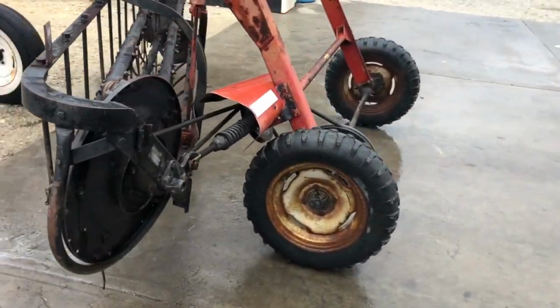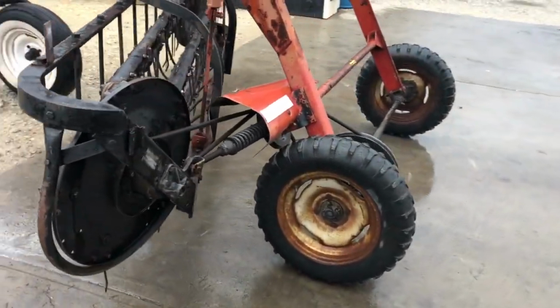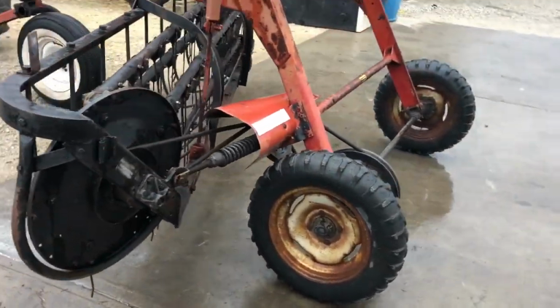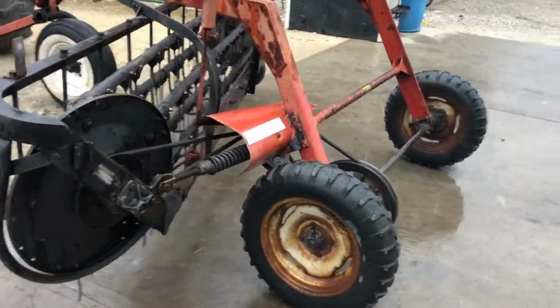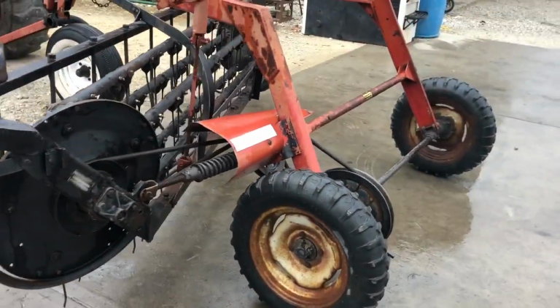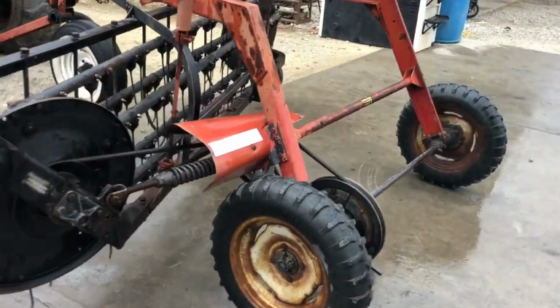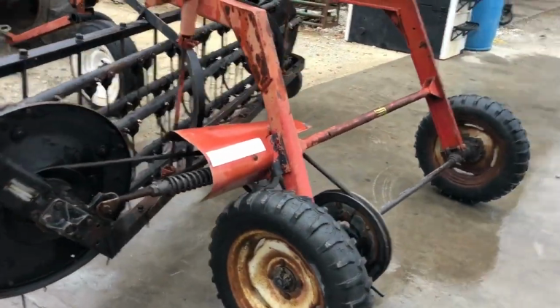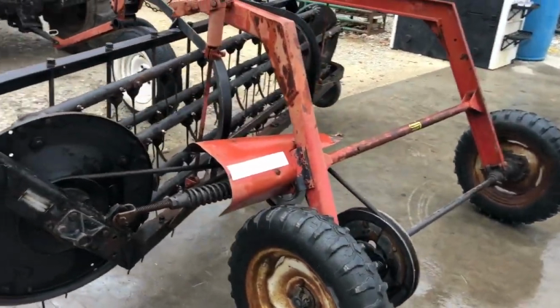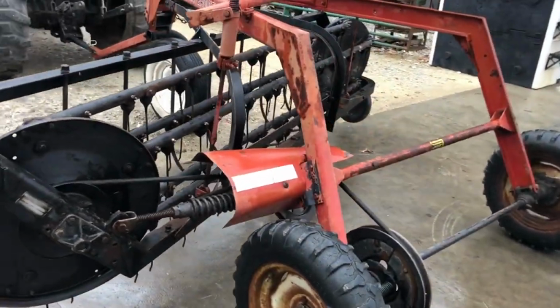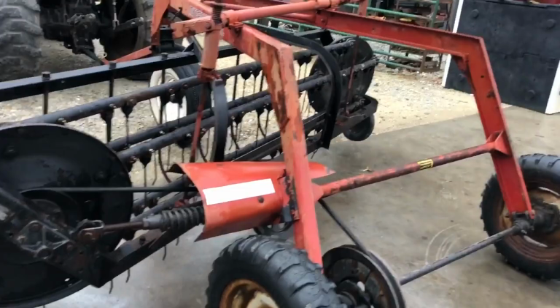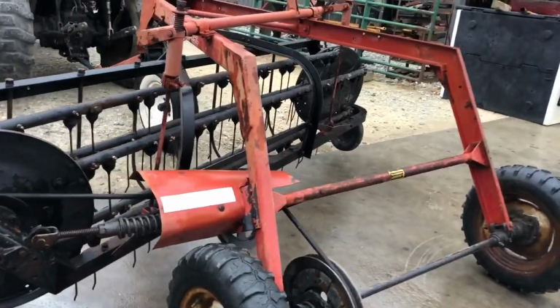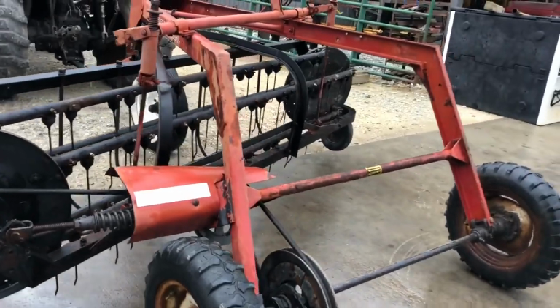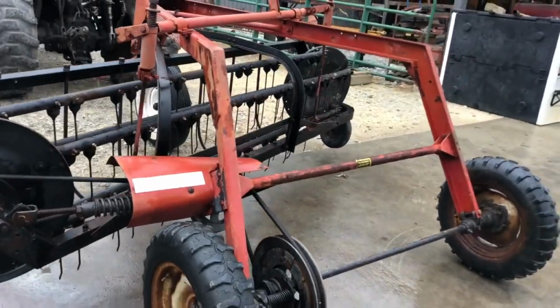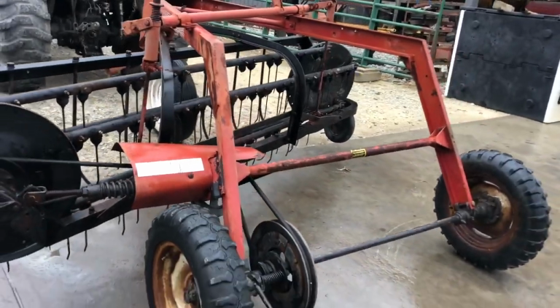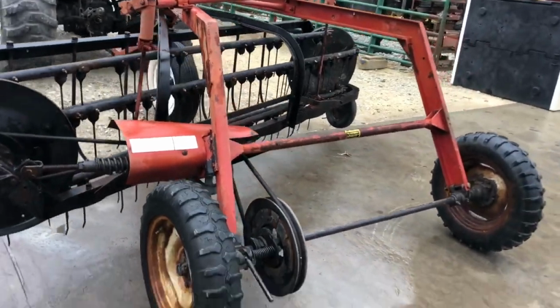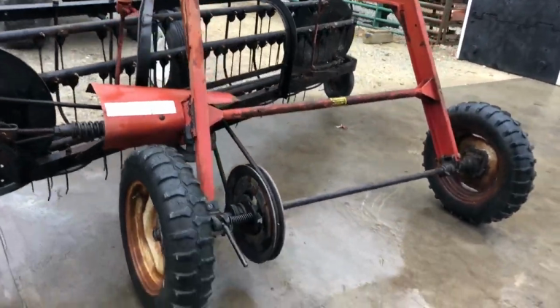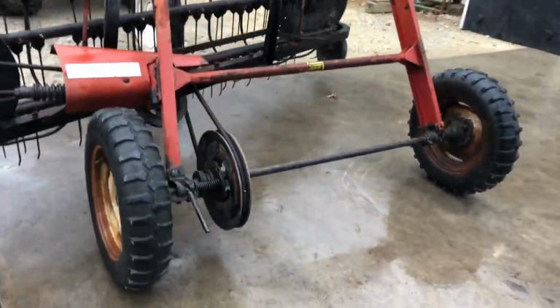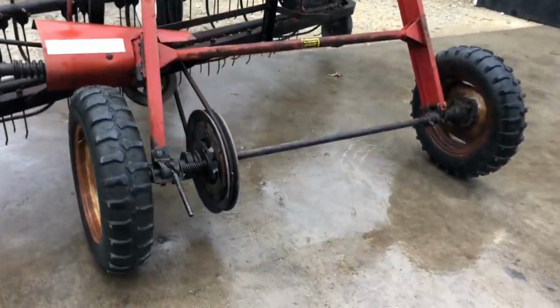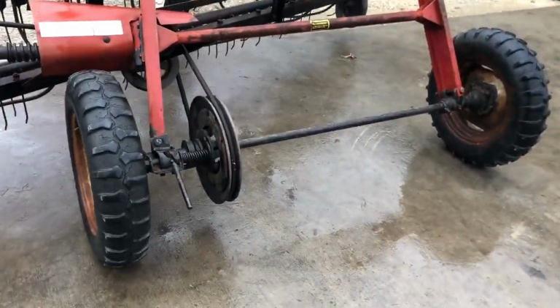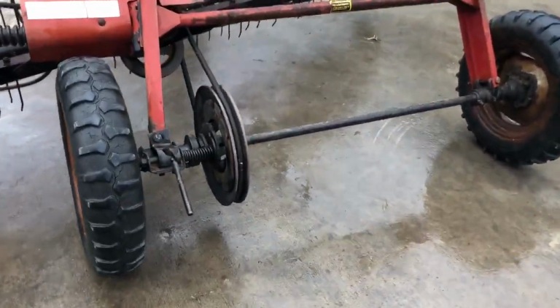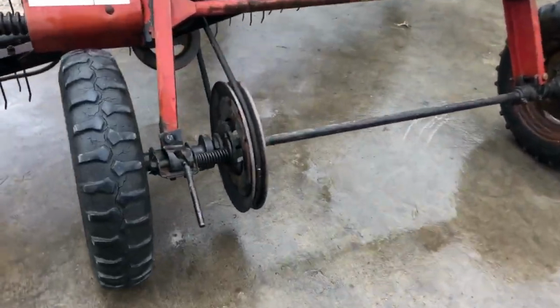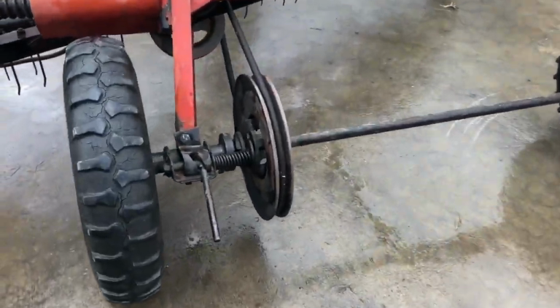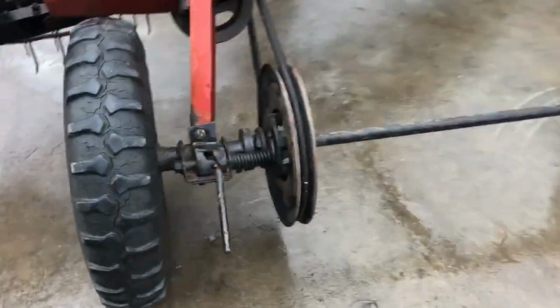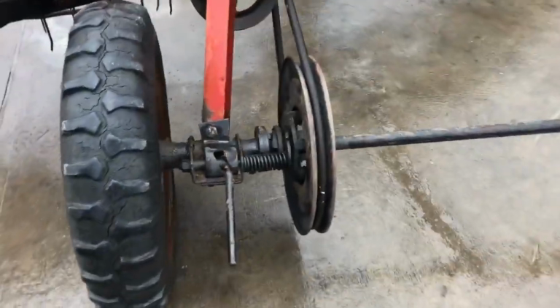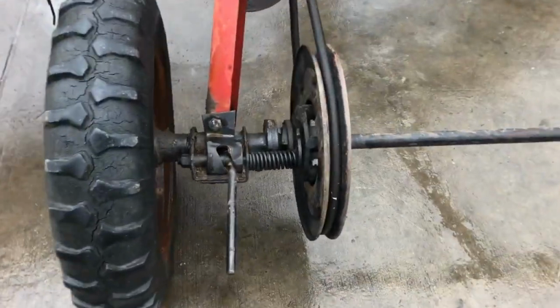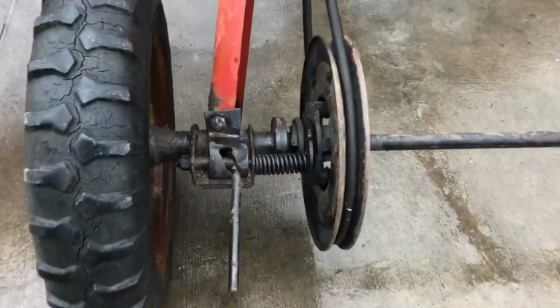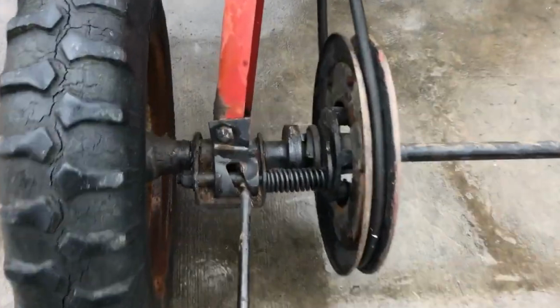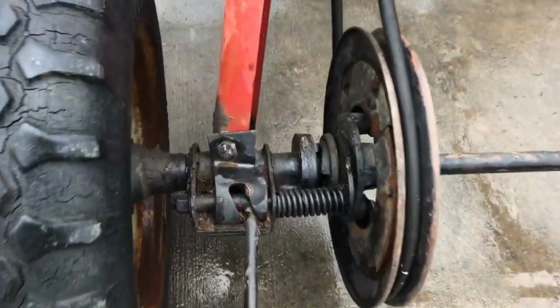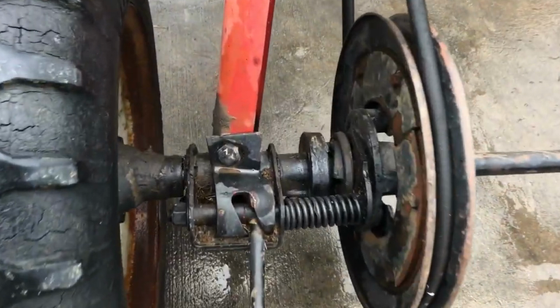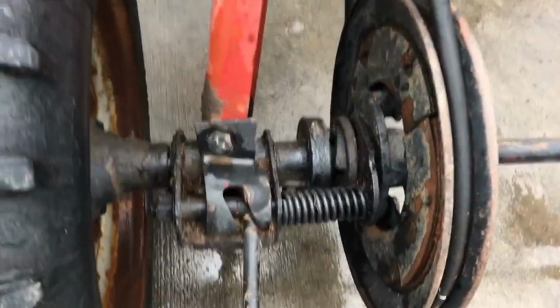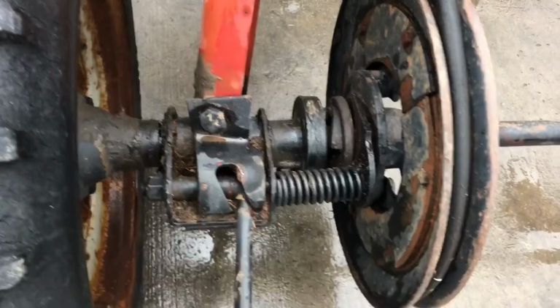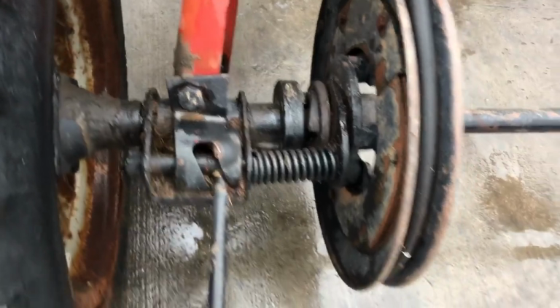These are belt drive with an eight and a half feet raking width. The clutch area here, which is a big thing on these rakes, looks really good.